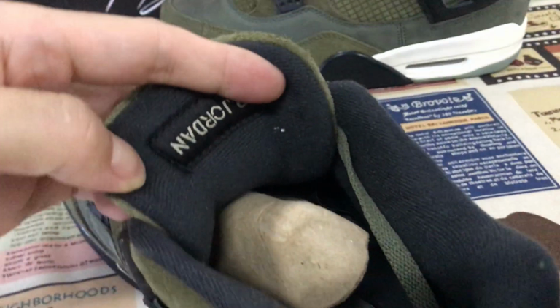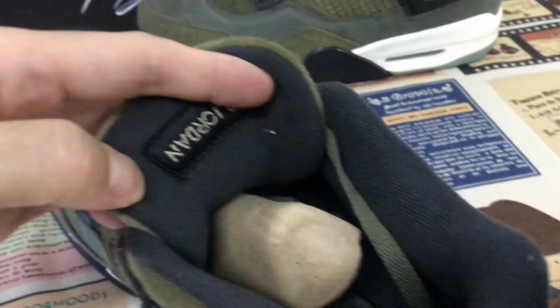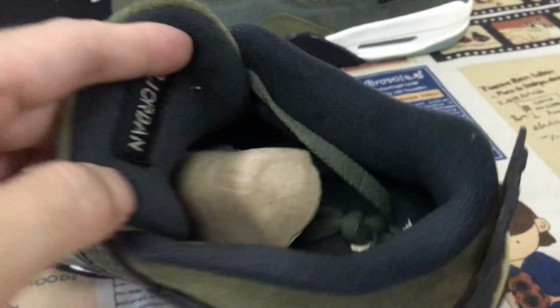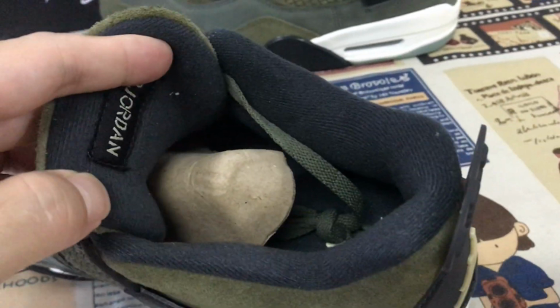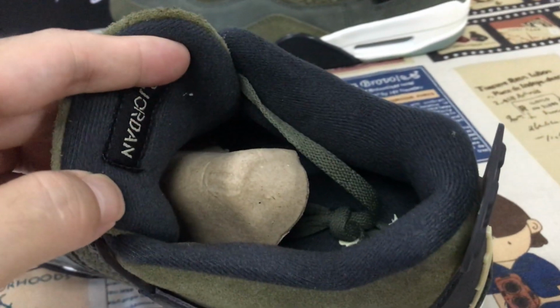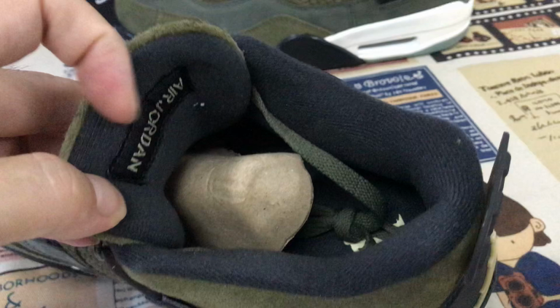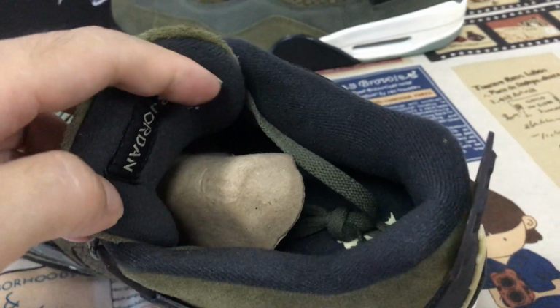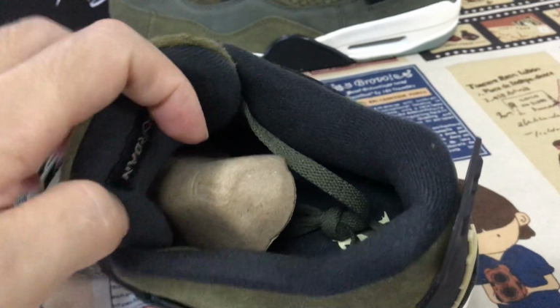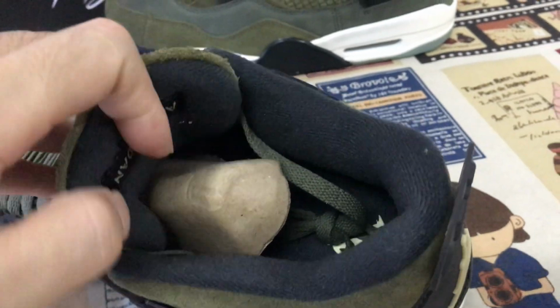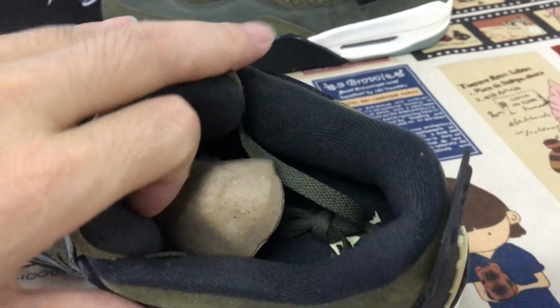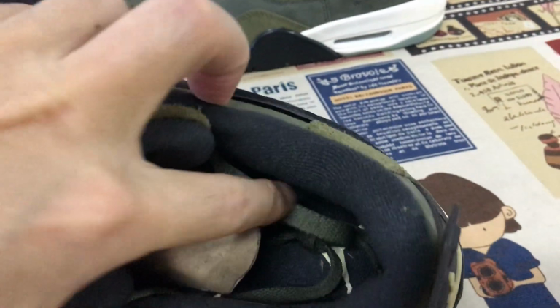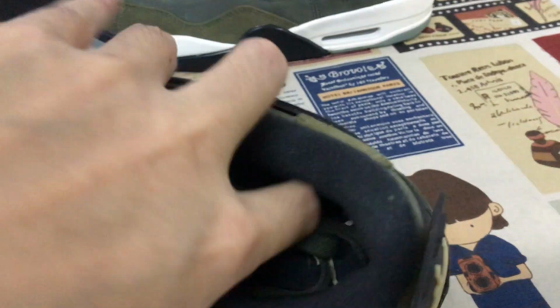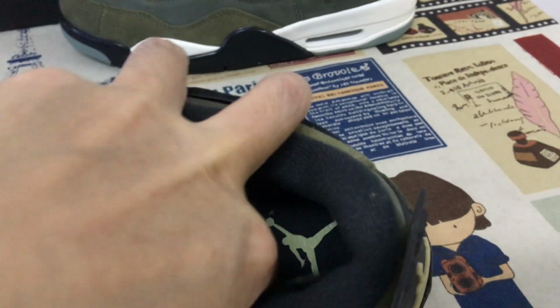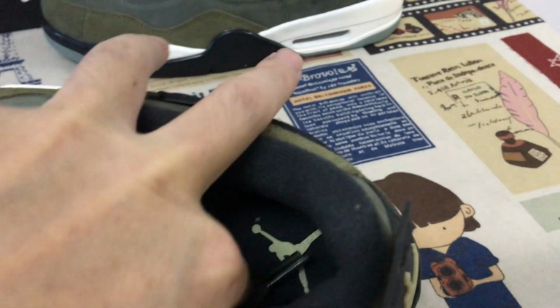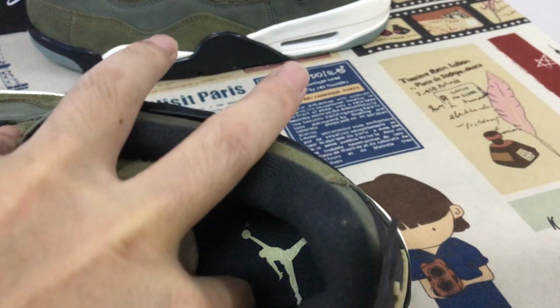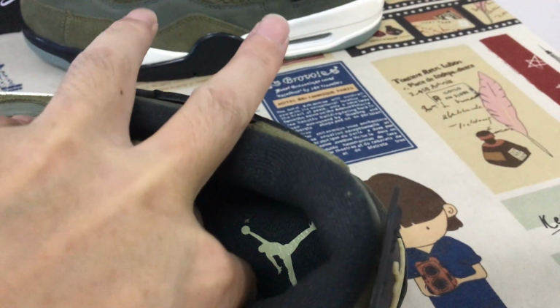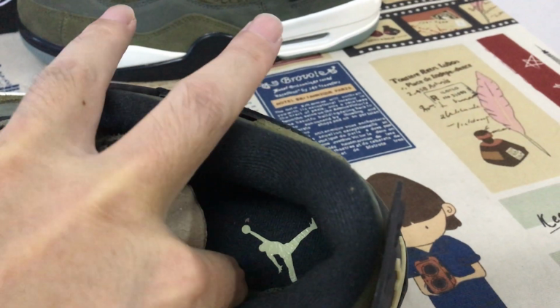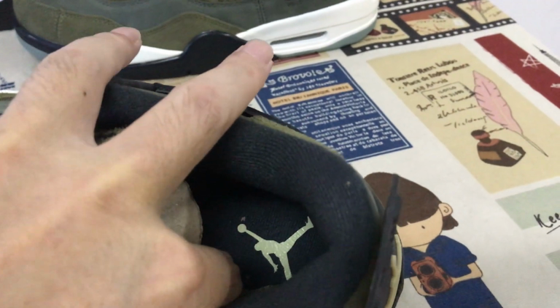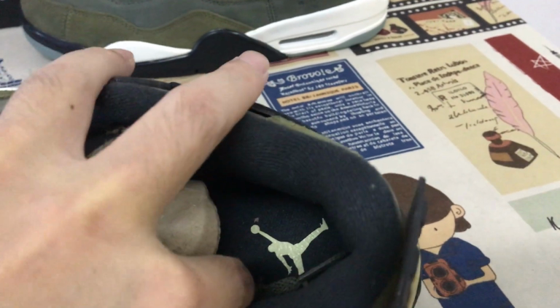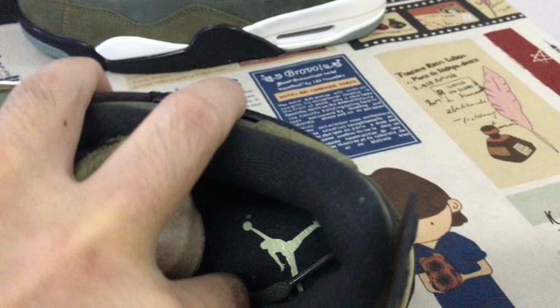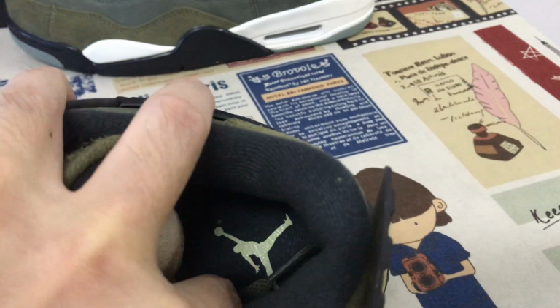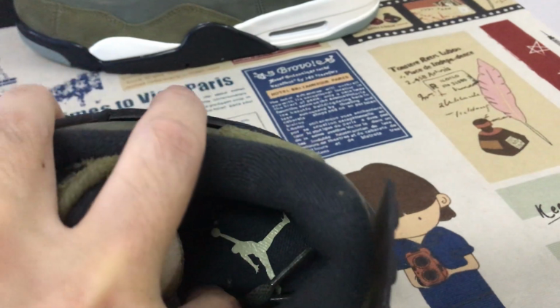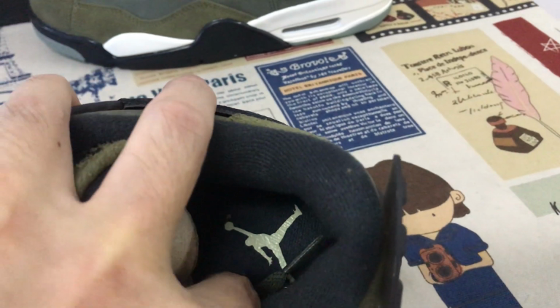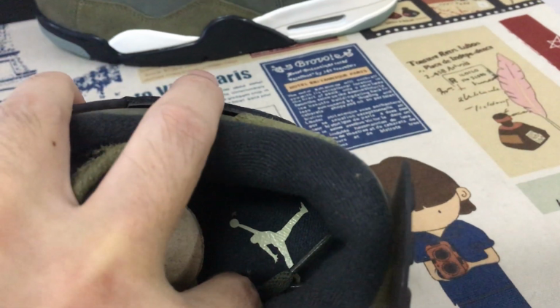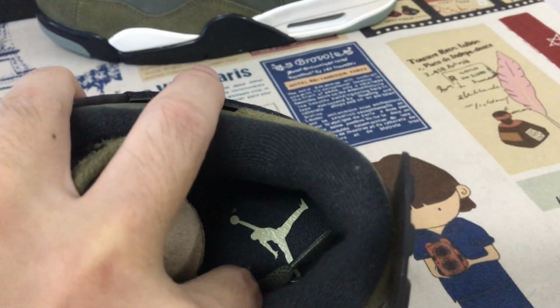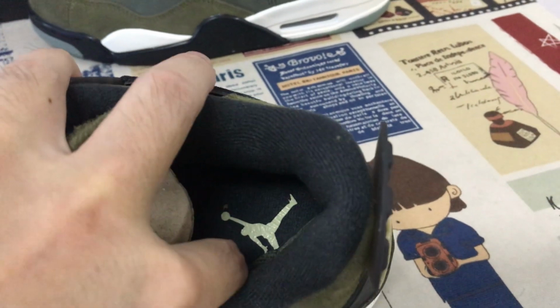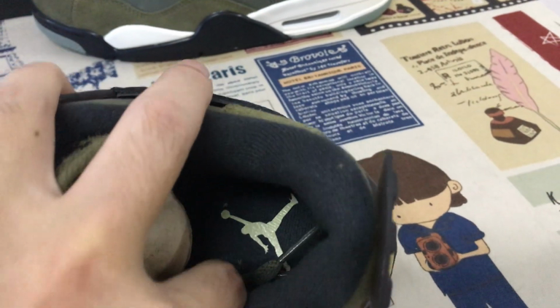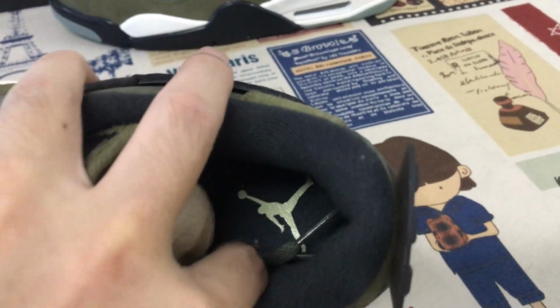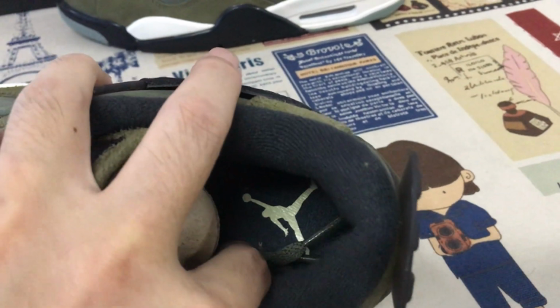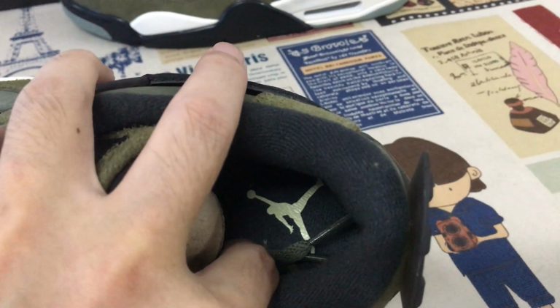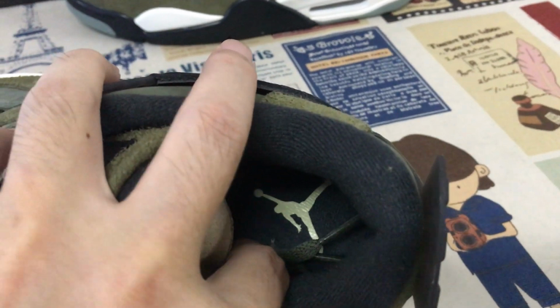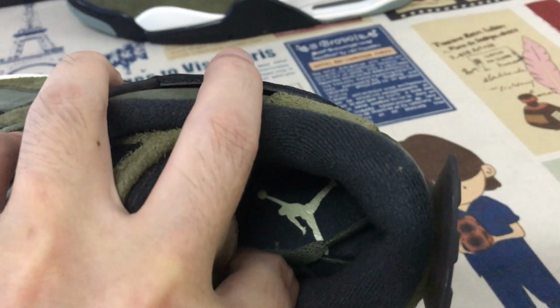Okay, black color lining, color lining, and inner sauce with the yellow color — German logo on the inner sauce.